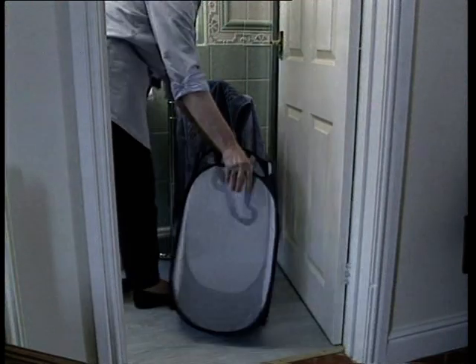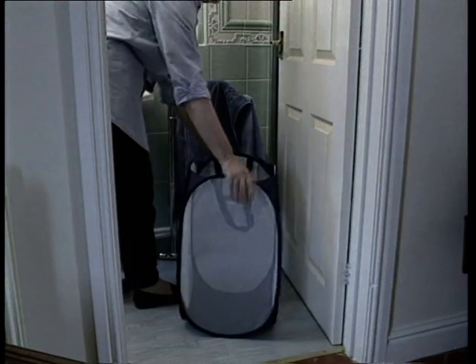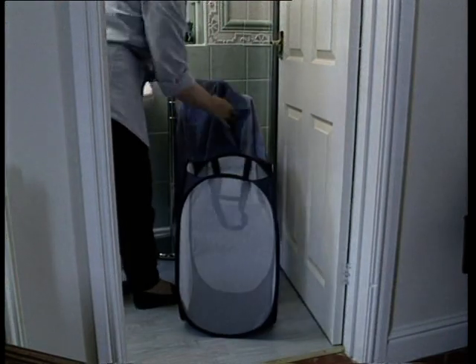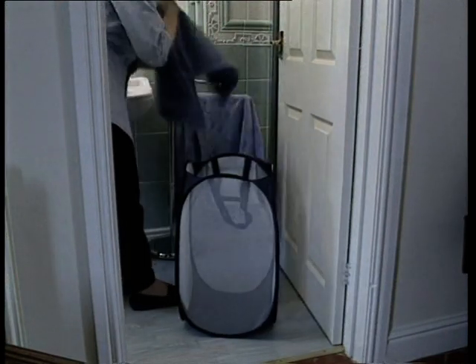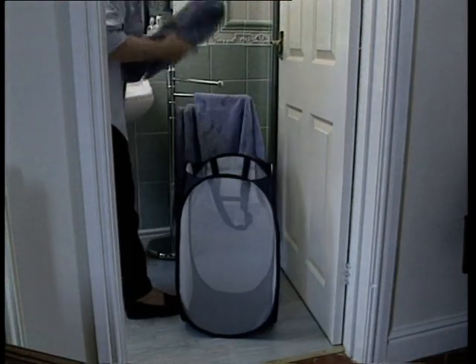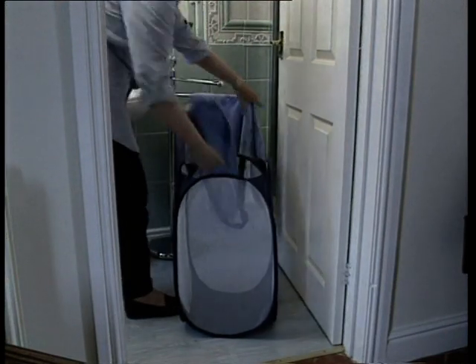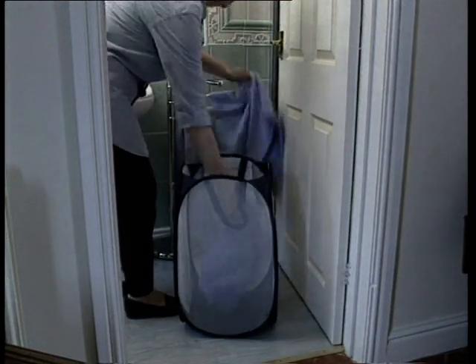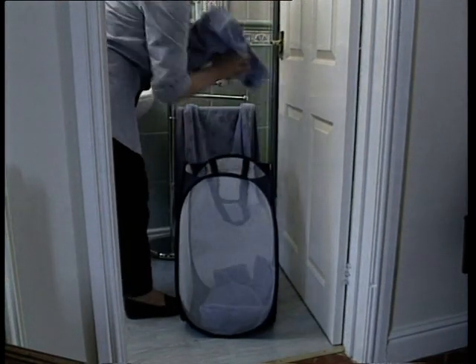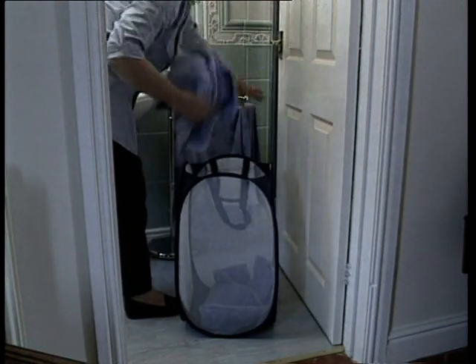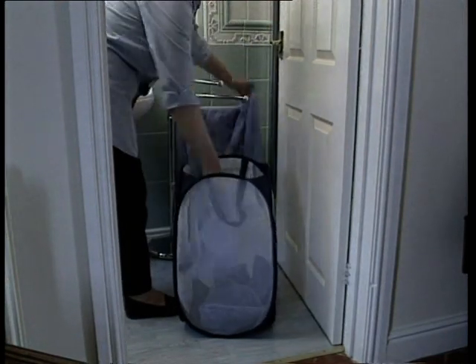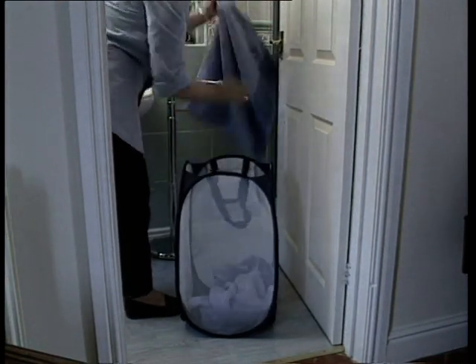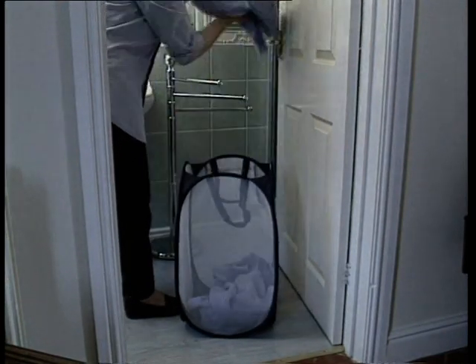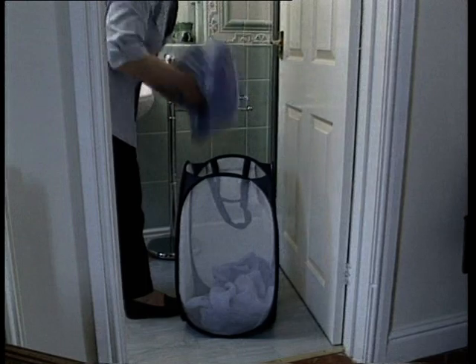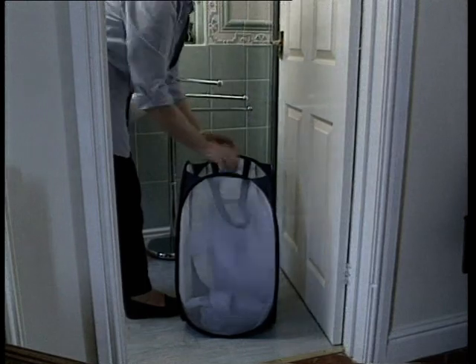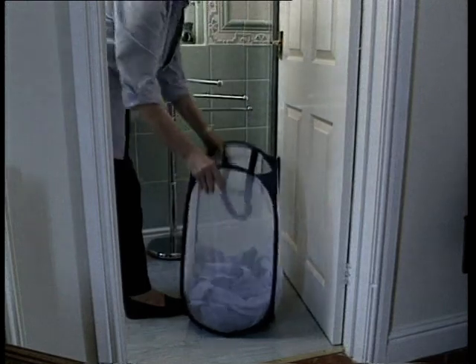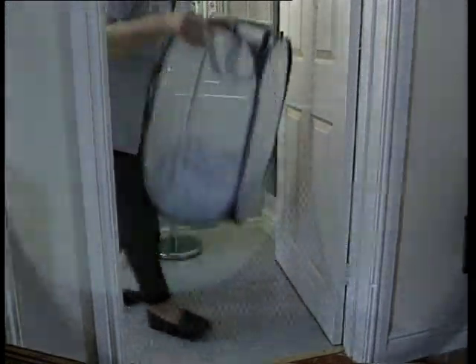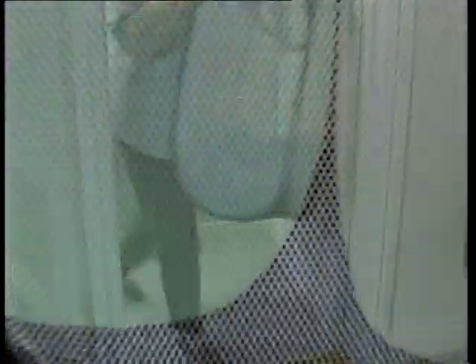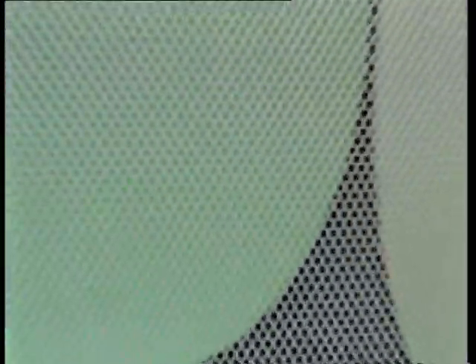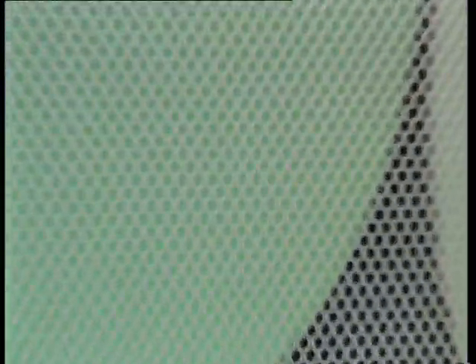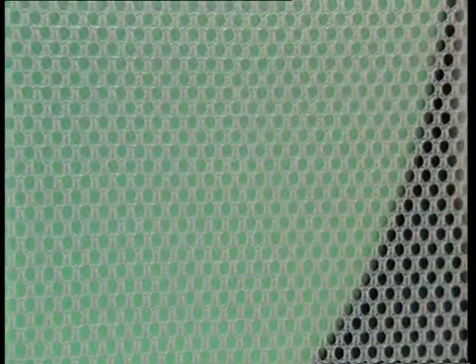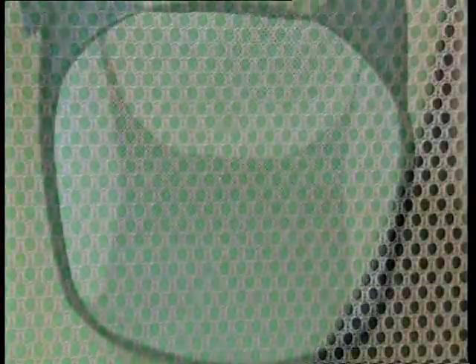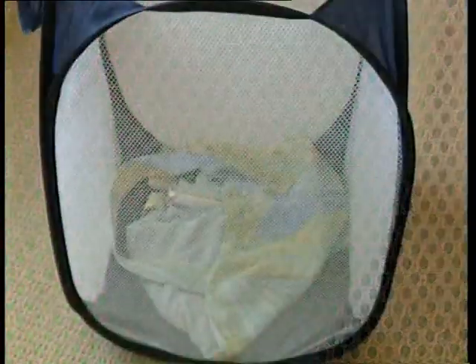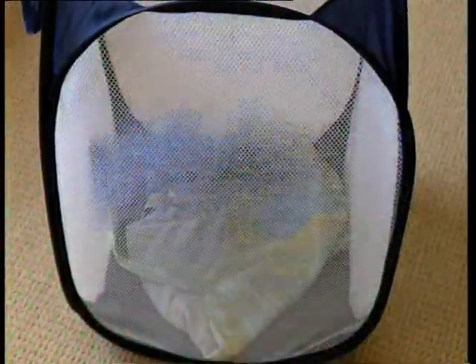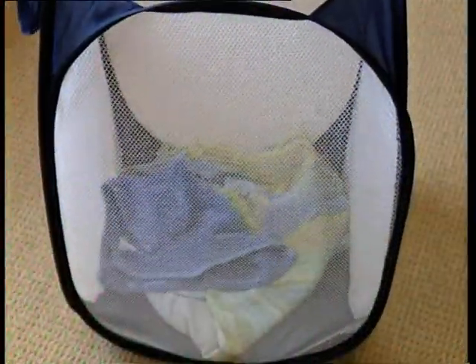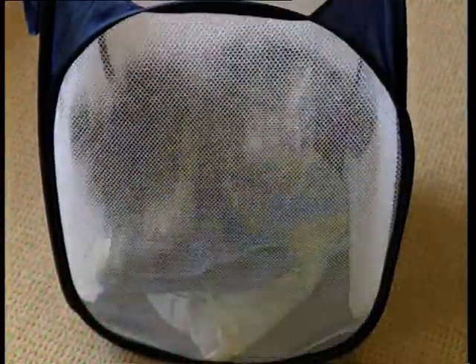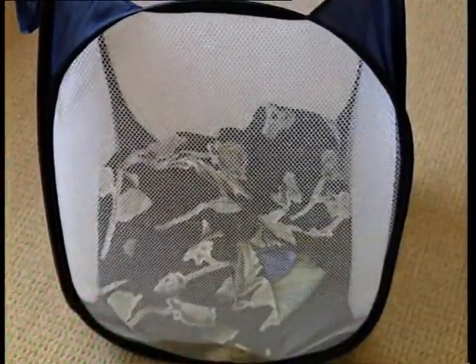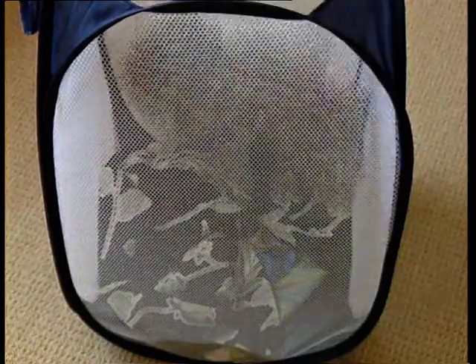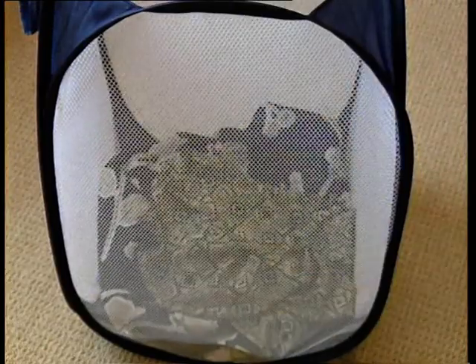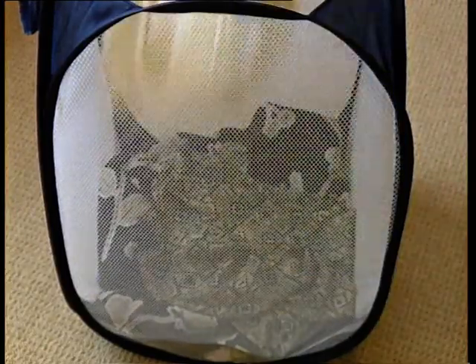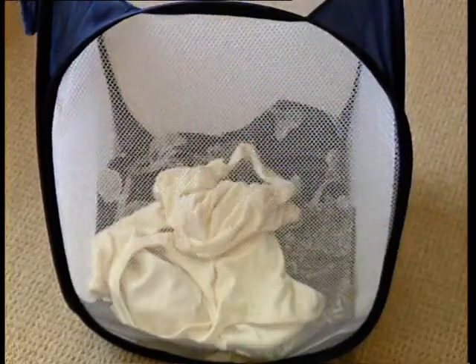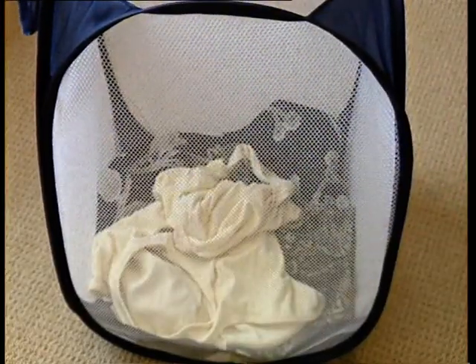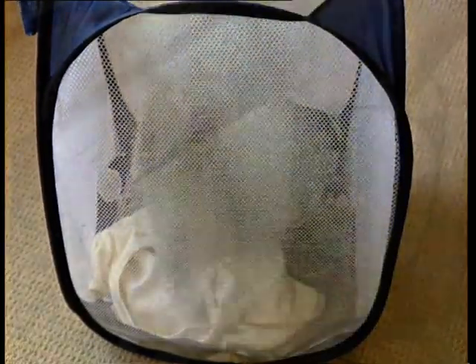Even damp towels aren't a problem. The construction of the basket allows air to circulate through the nylon mesh panels. Laundry items are clearly visible for sorting, so nothing gets left at the bottom of the basket.